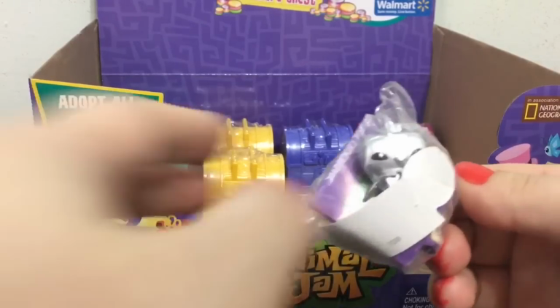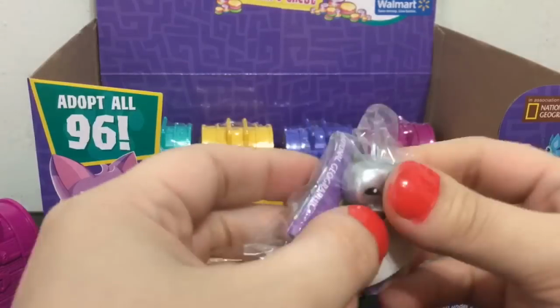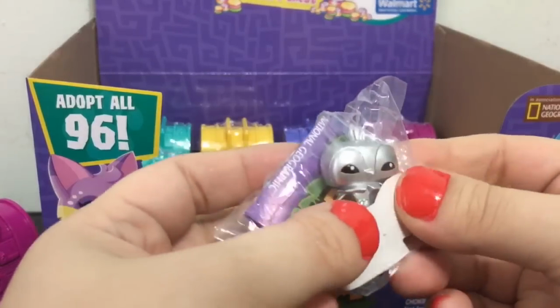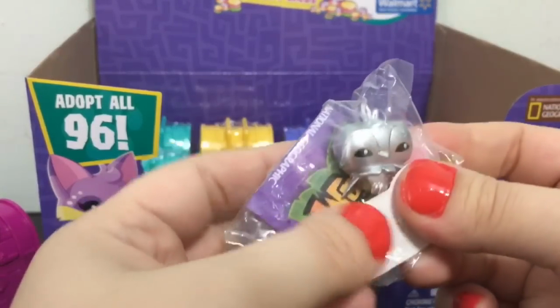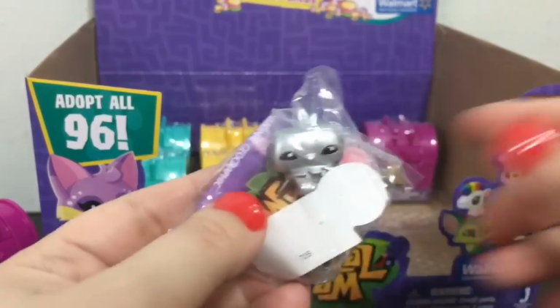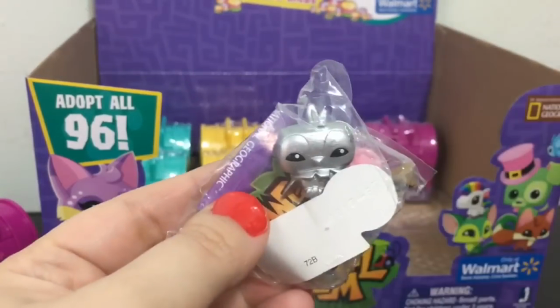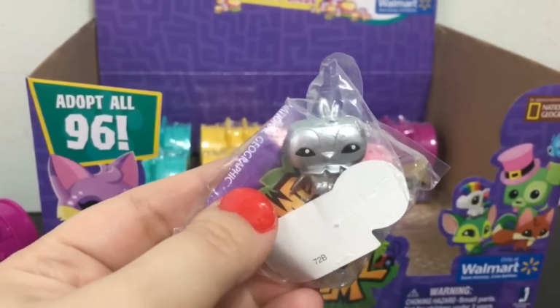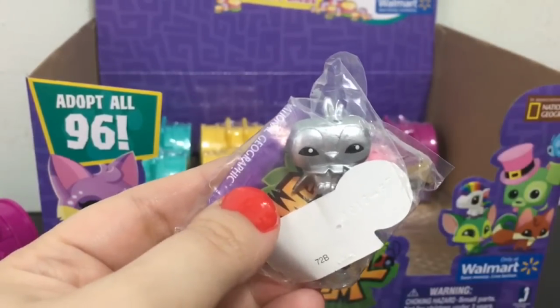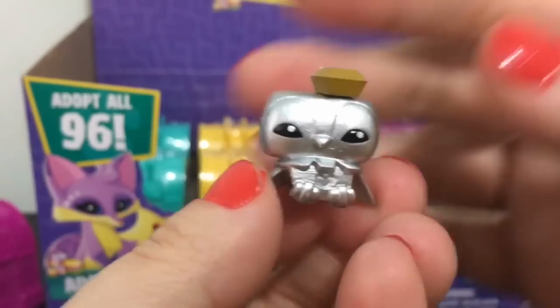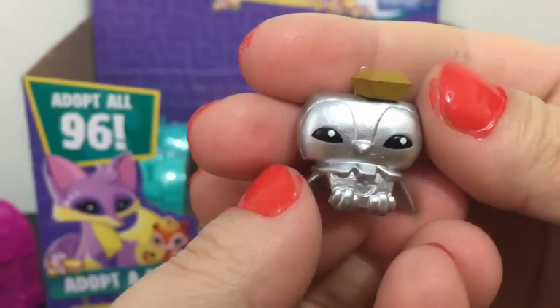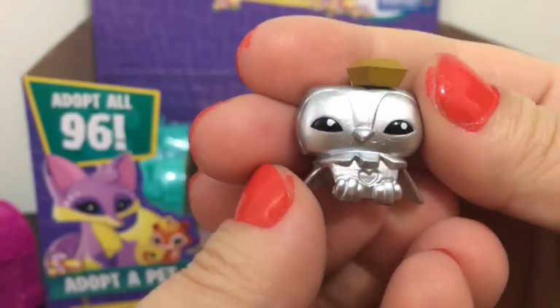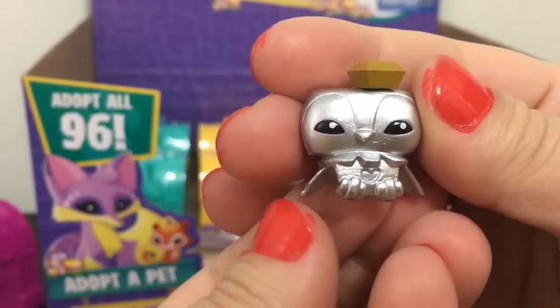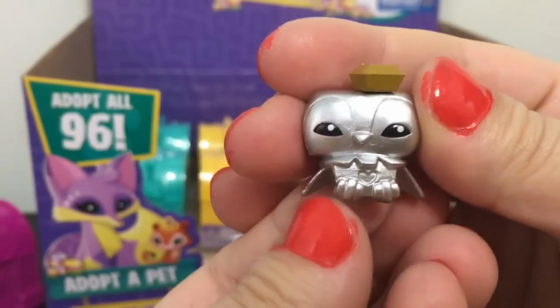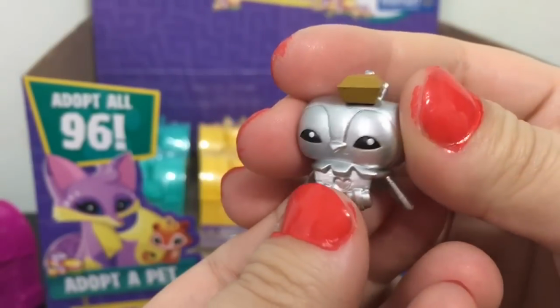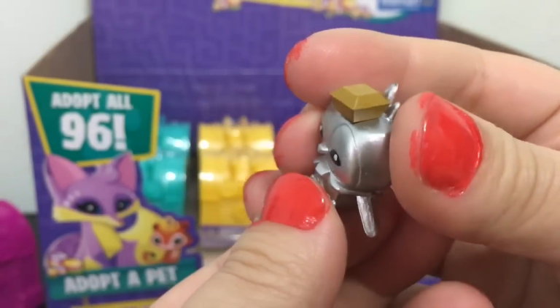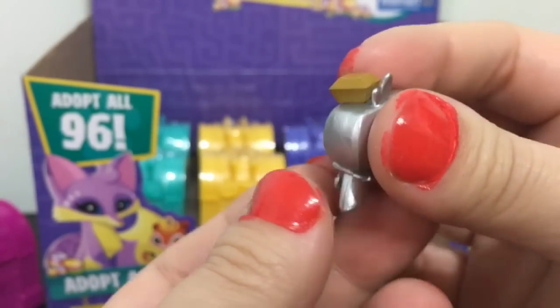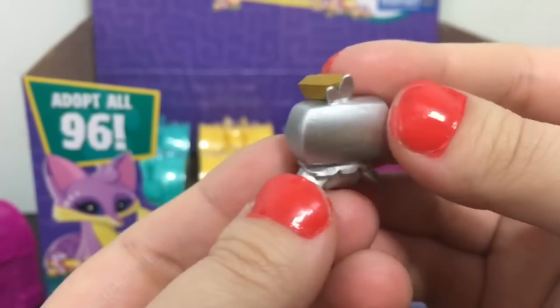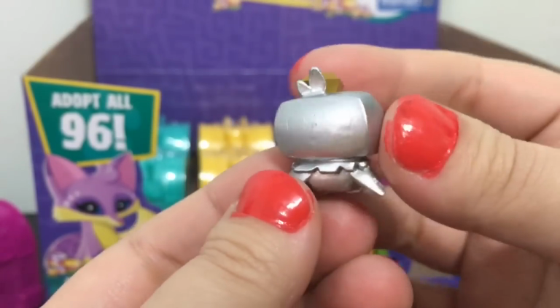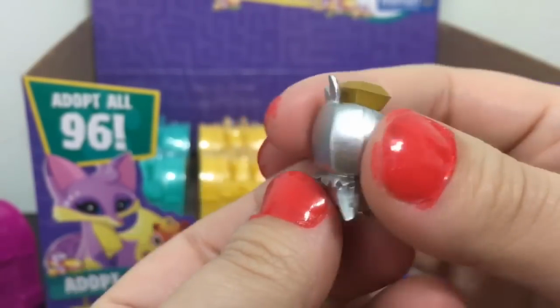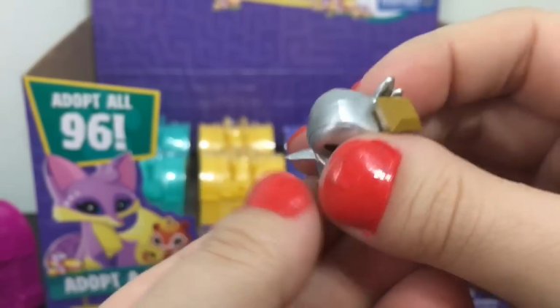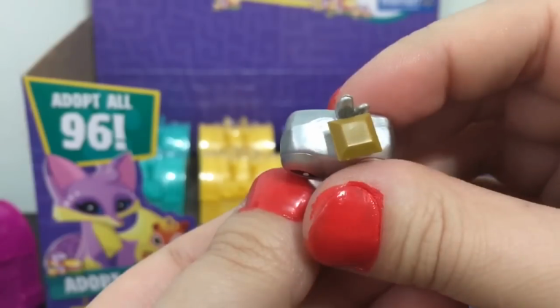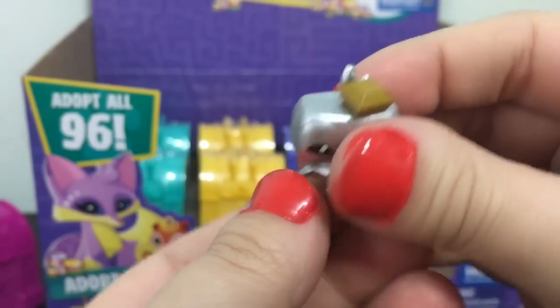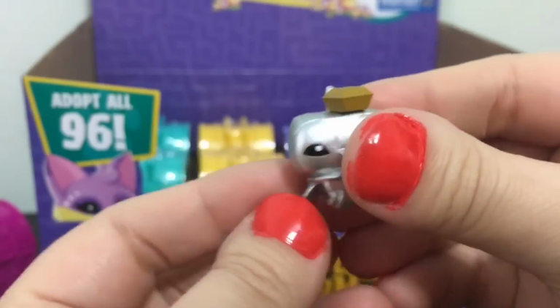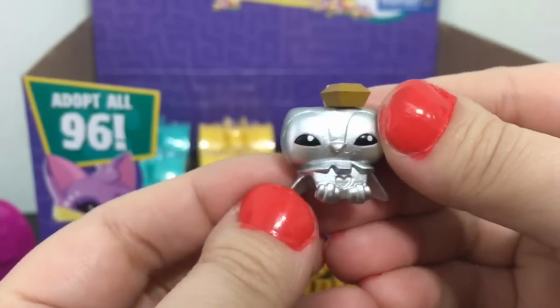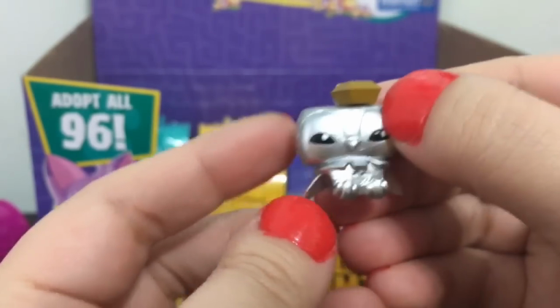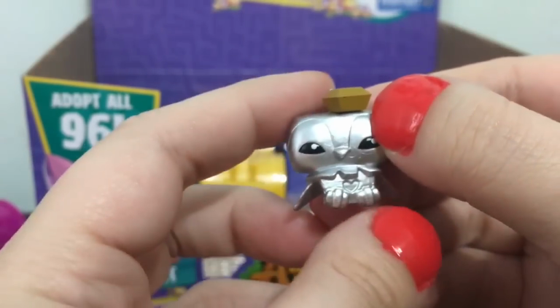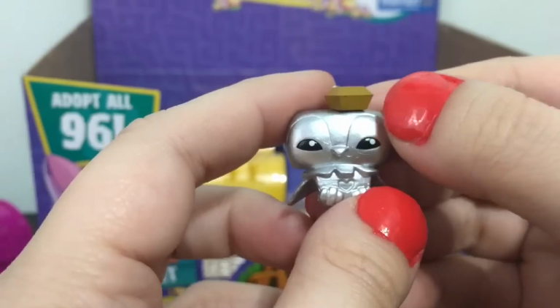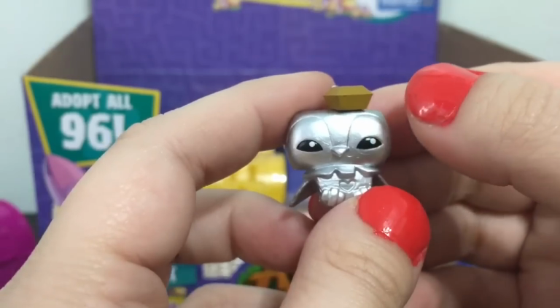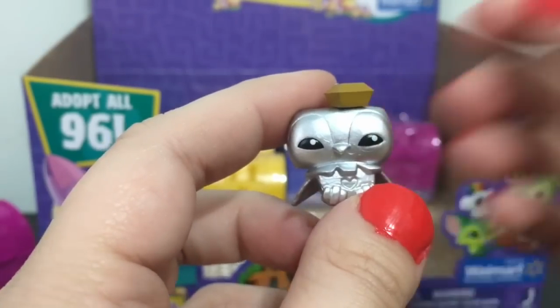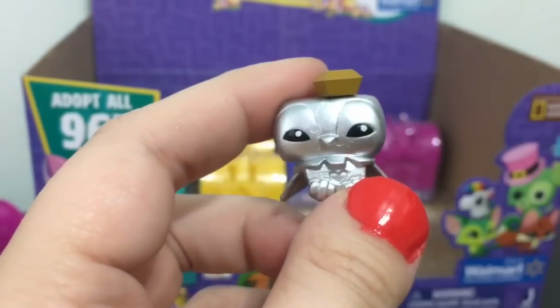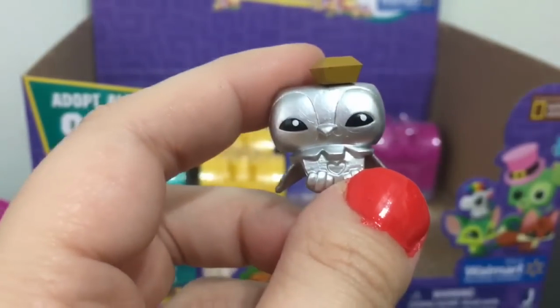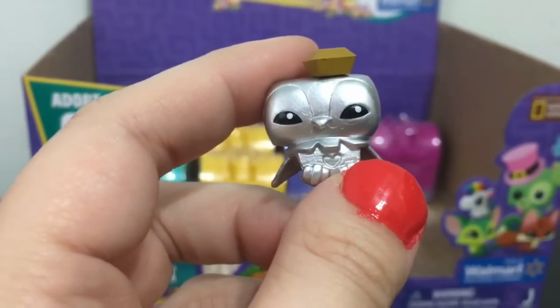Now we have a little bird, and this one's name is Fizzy Eagle. It's really cute — it has like a little gold gem on the top, and this one is of the gem rarity.